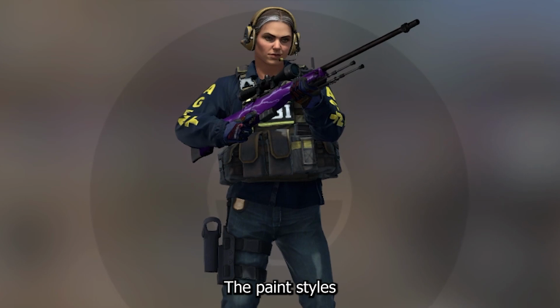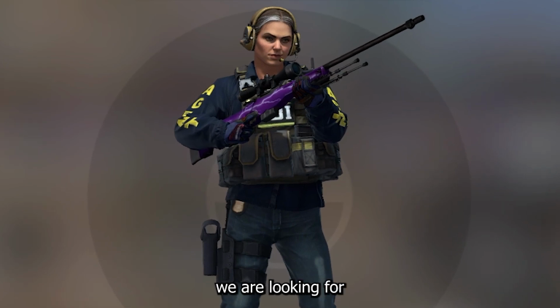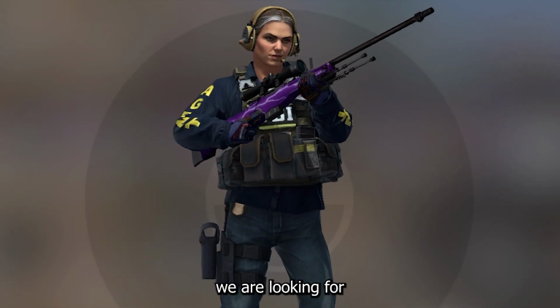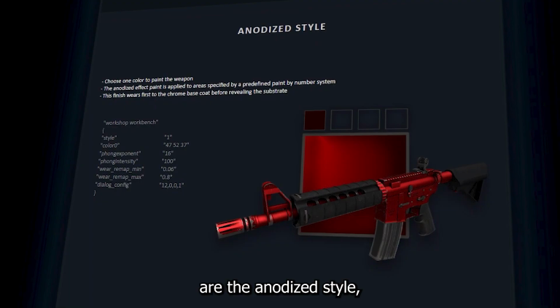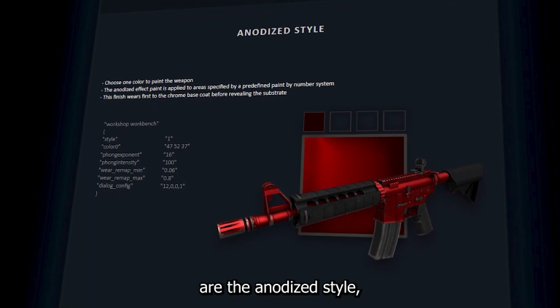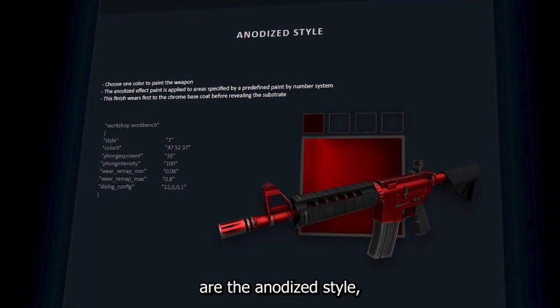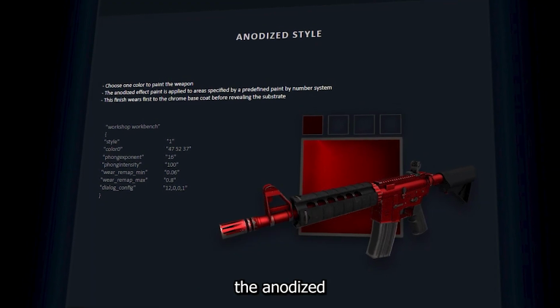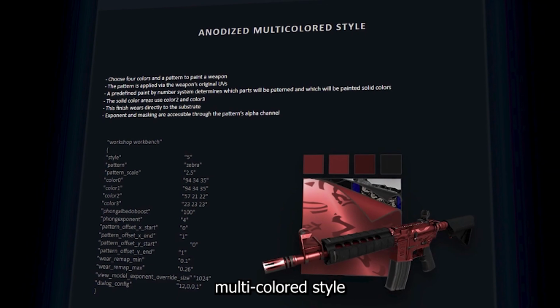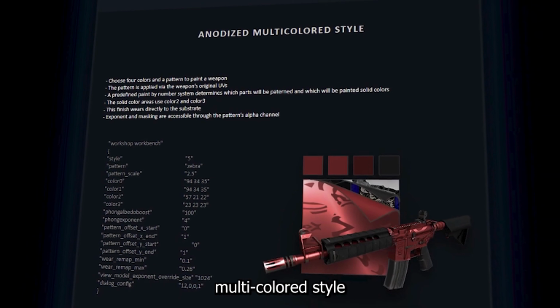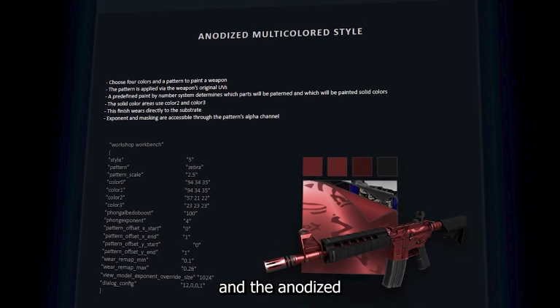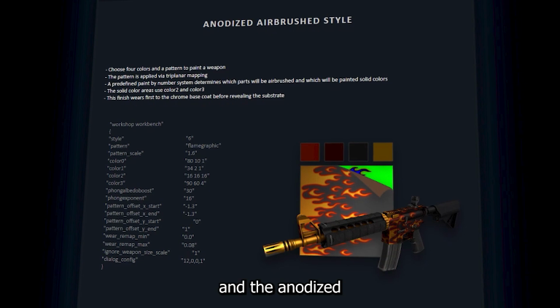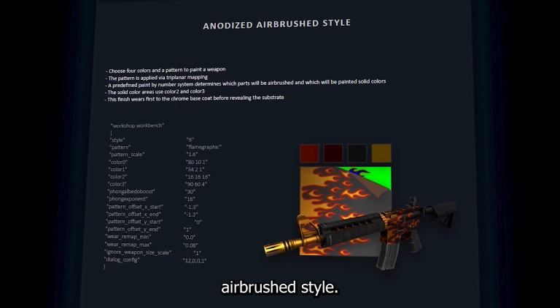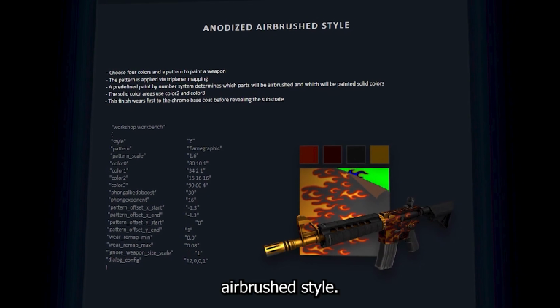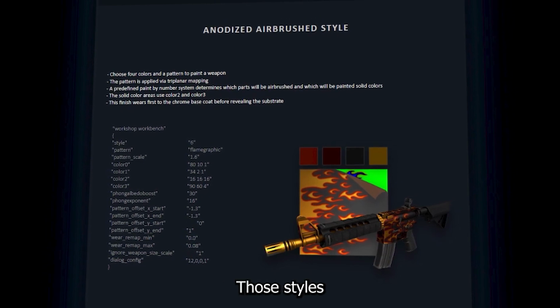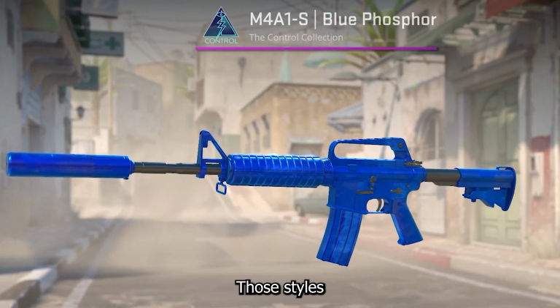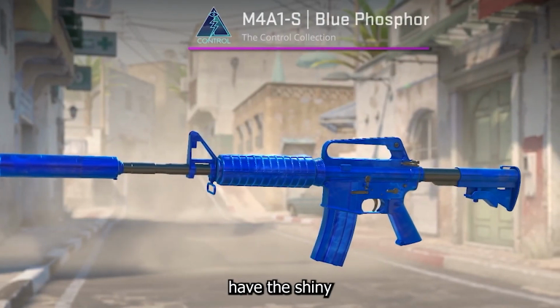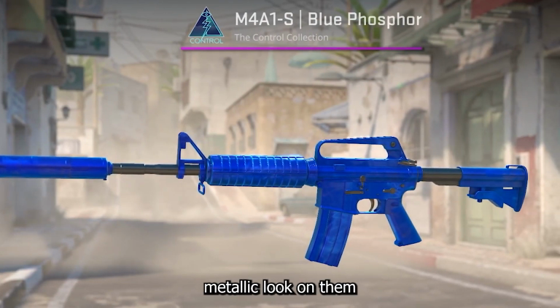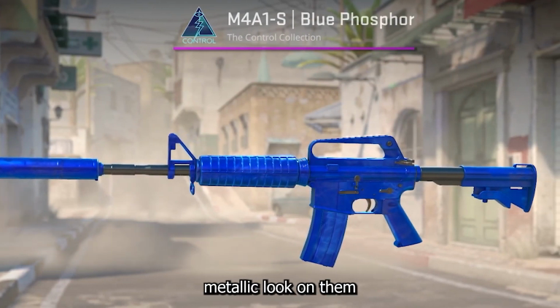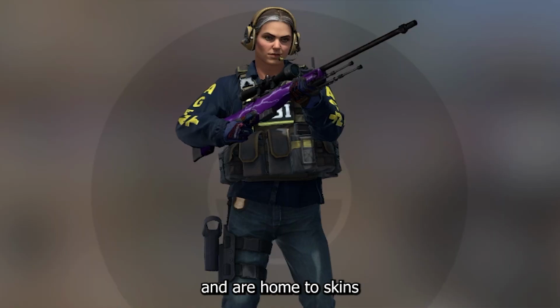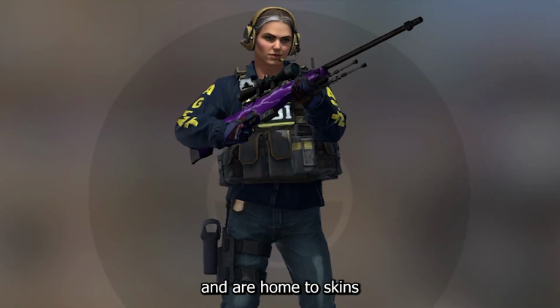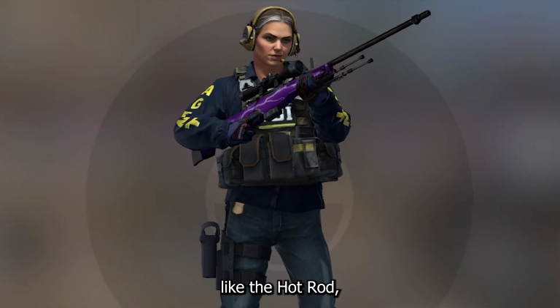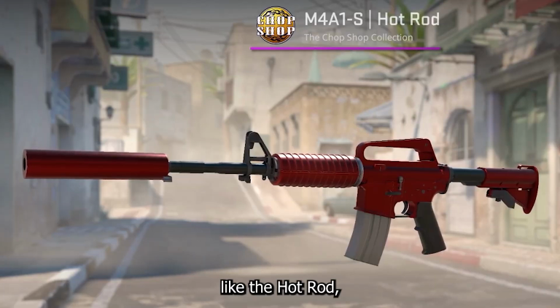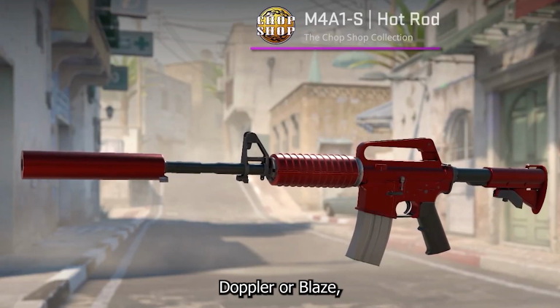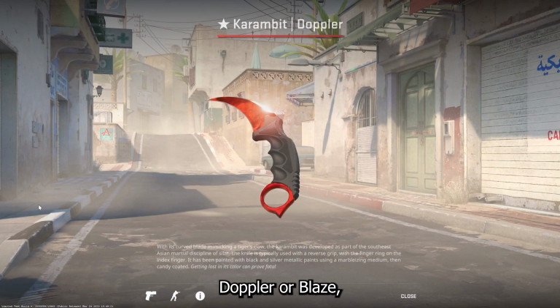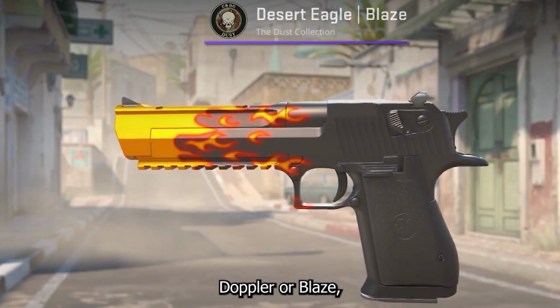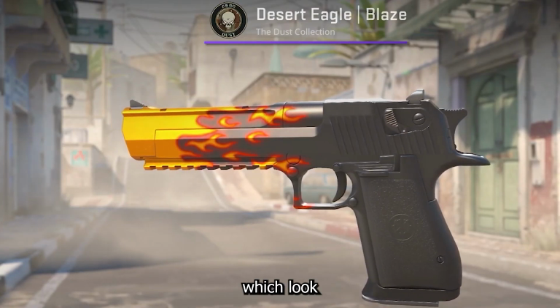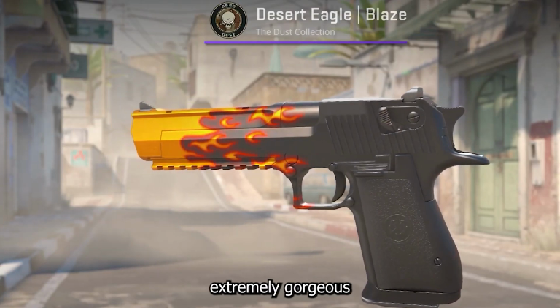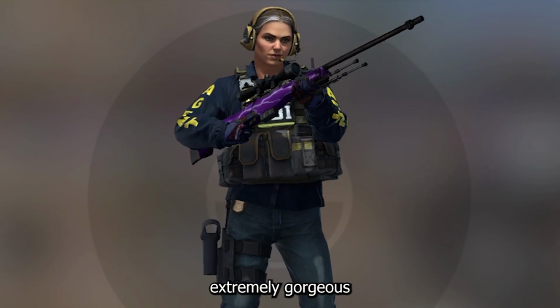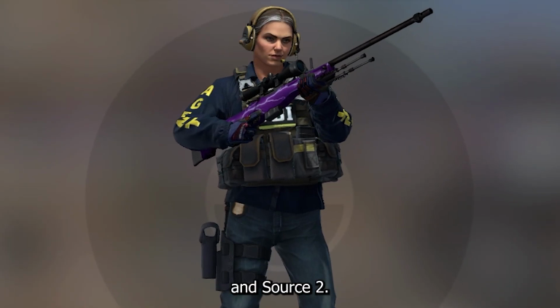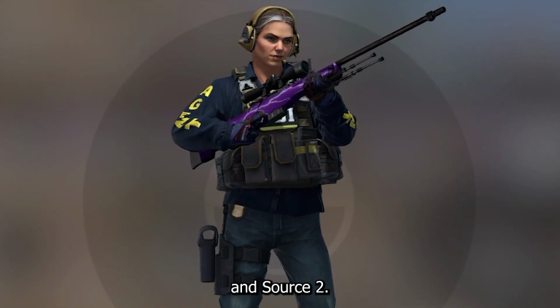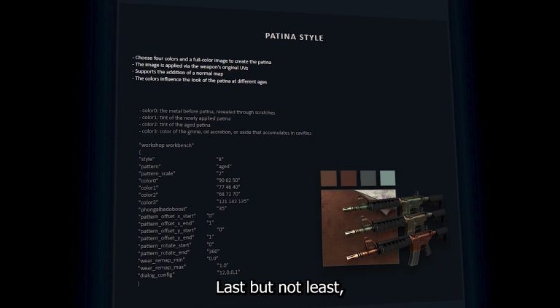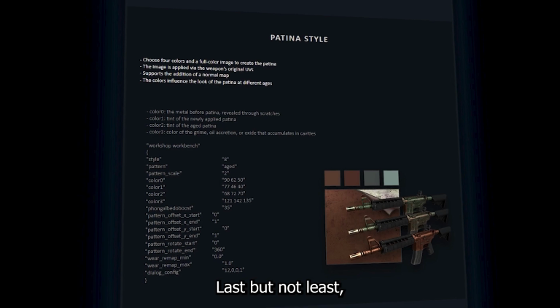The paint styles we are looking for are the anodized style, the anodized multicolored style, and the anodized airbrush style. Those styles have the shiny metallic look and are home to skins like the Hot Rod, Doppler, or Blaze, which look extremely gorgeous in Source 2.